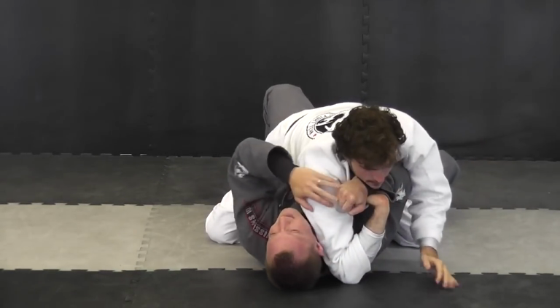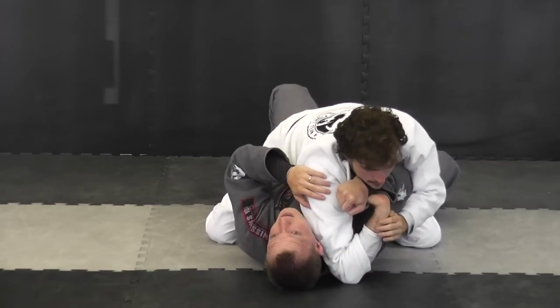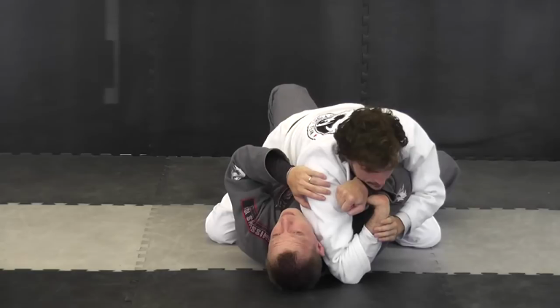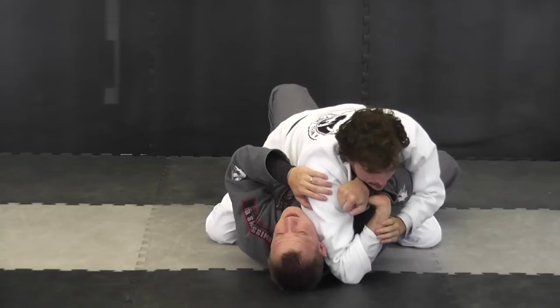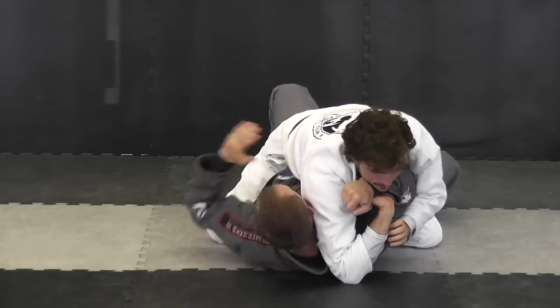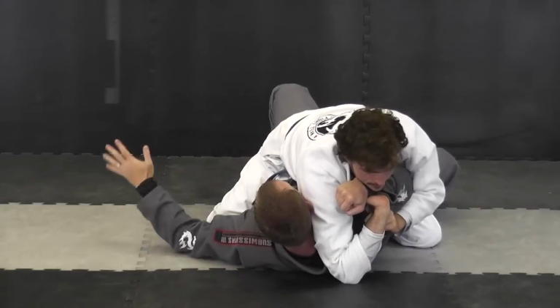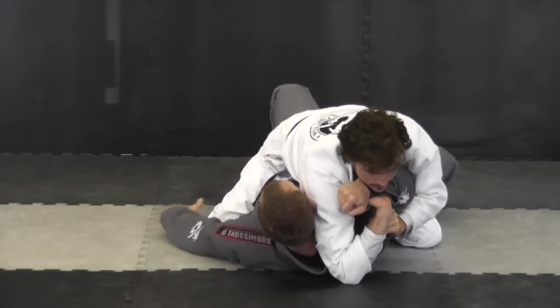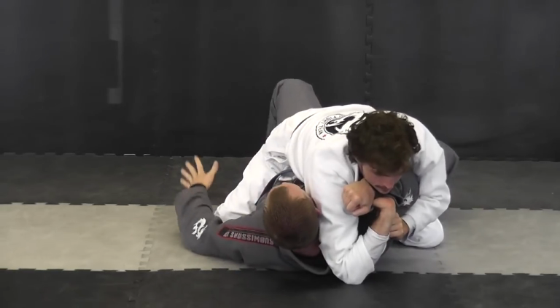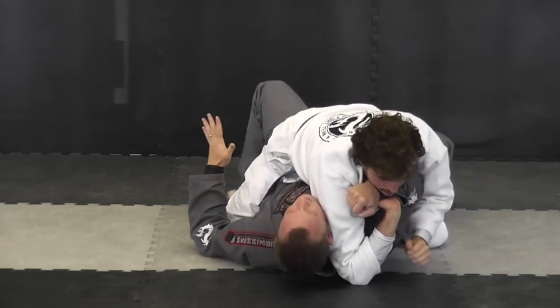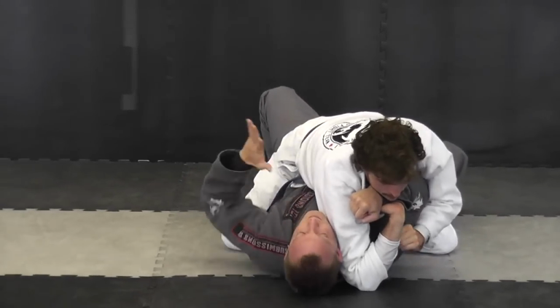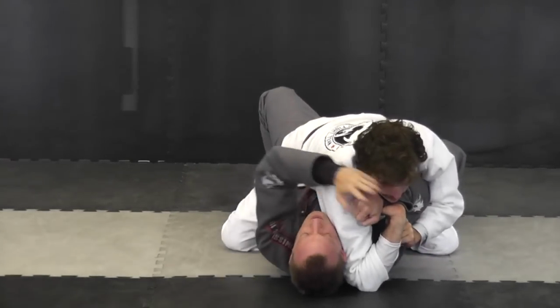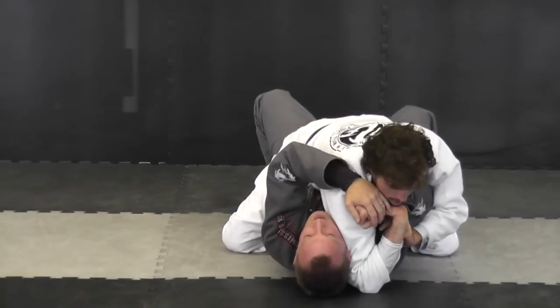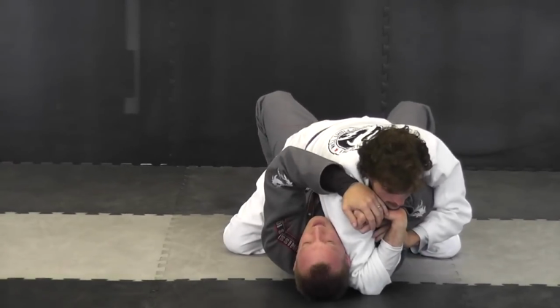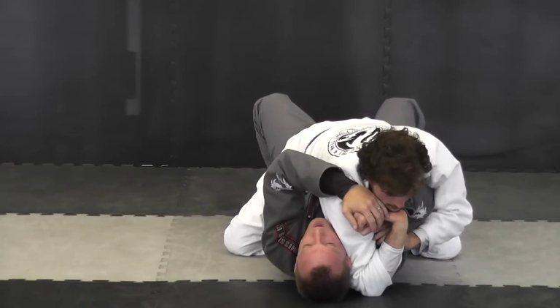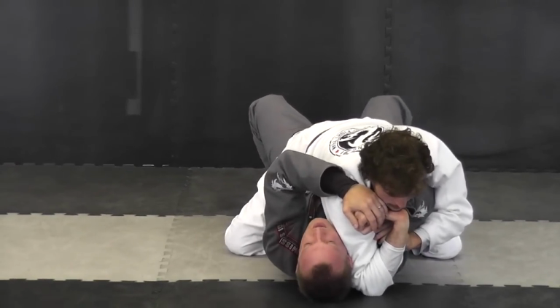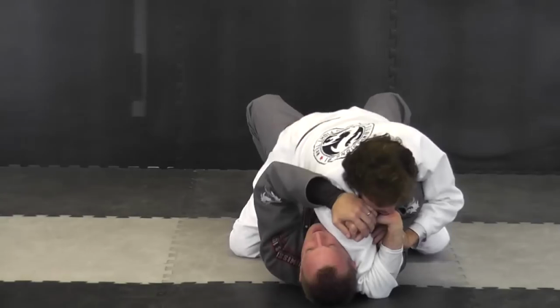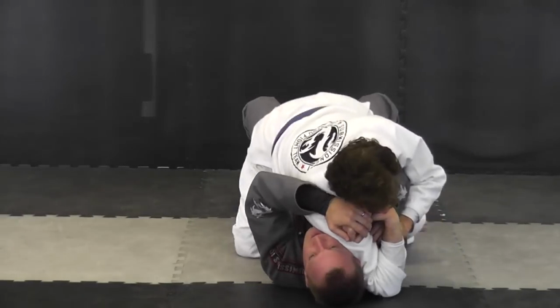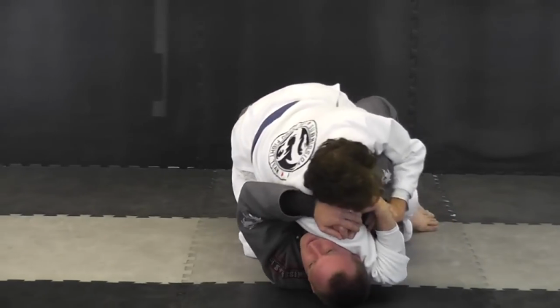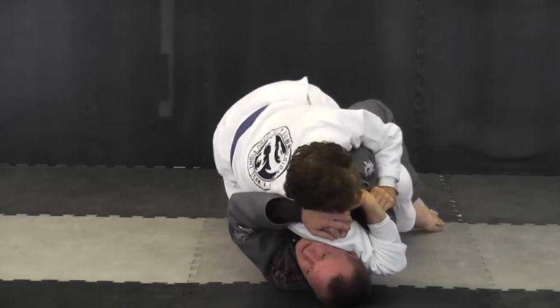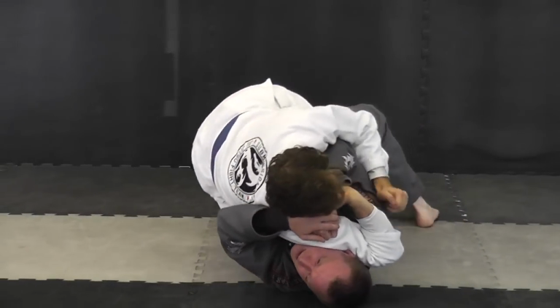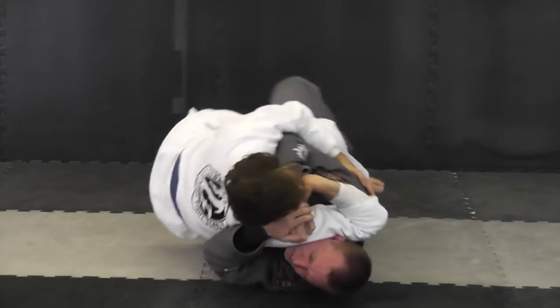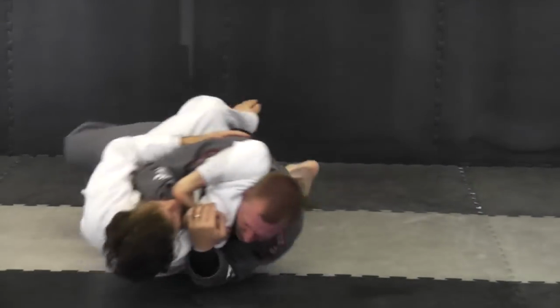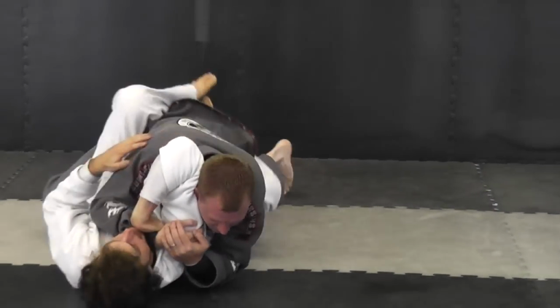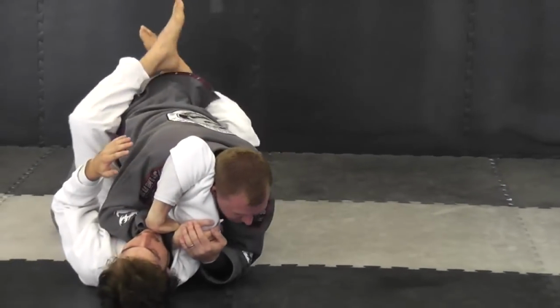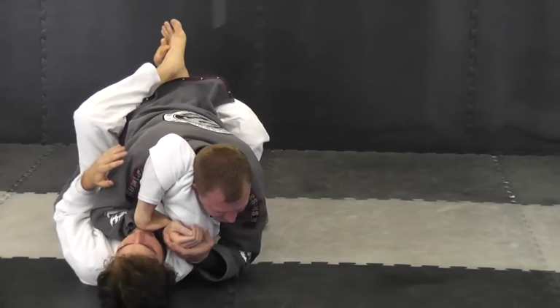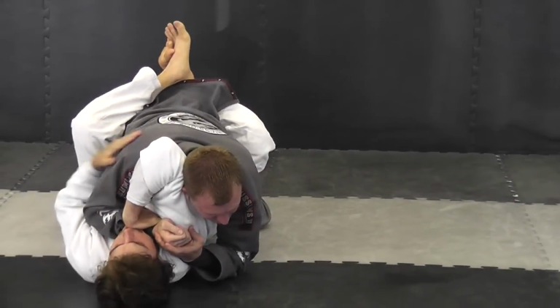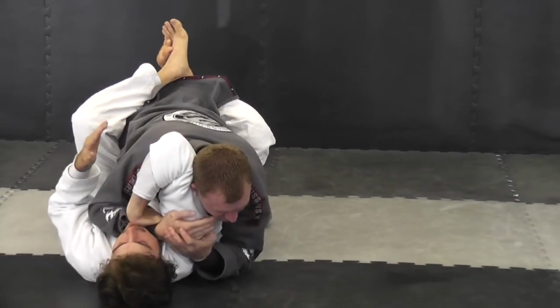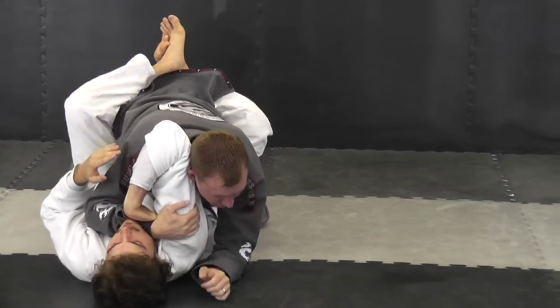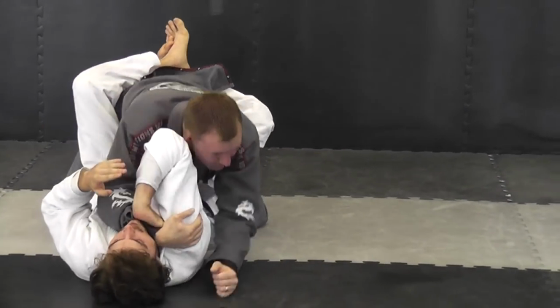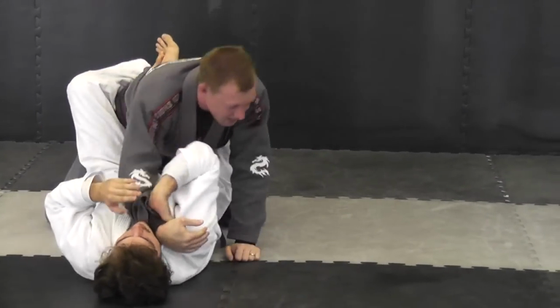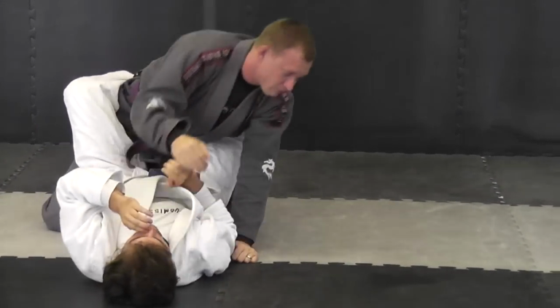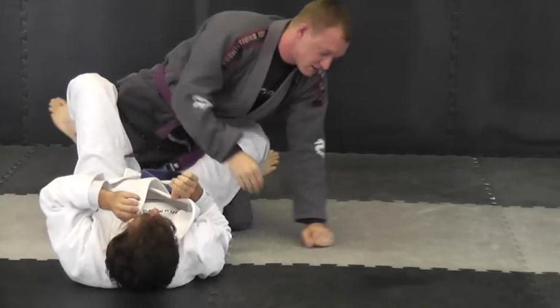Now I can also reverse the position by simply stepping, grabbing, and doing a hip bump up in this position, and I can reverse it.